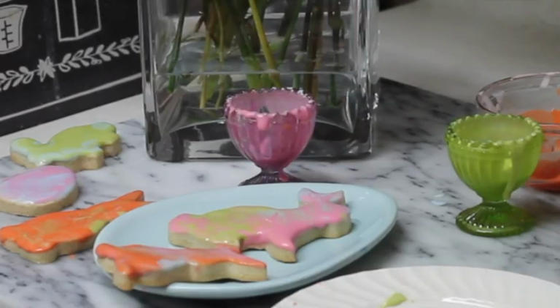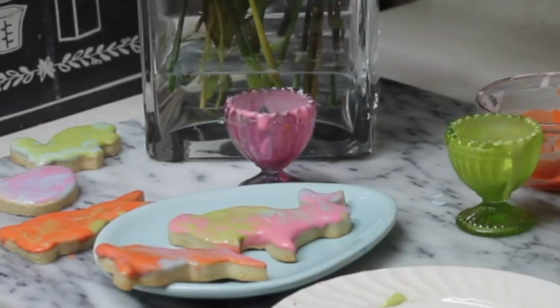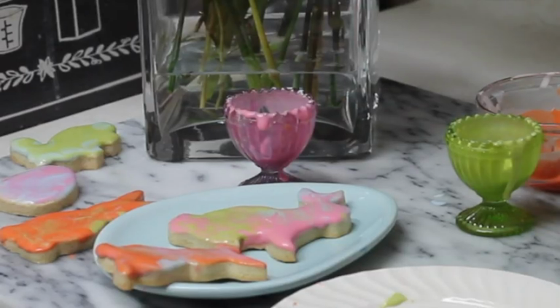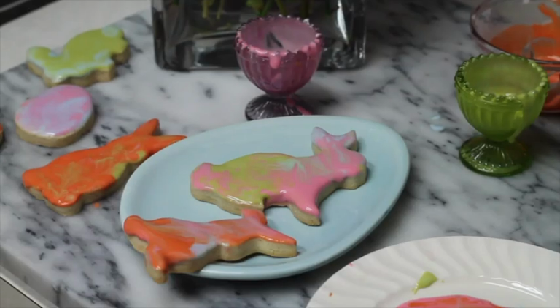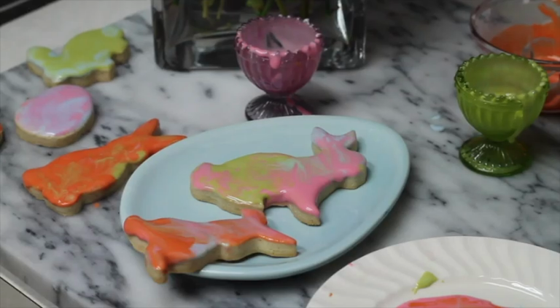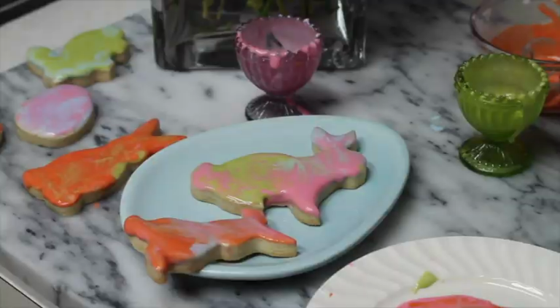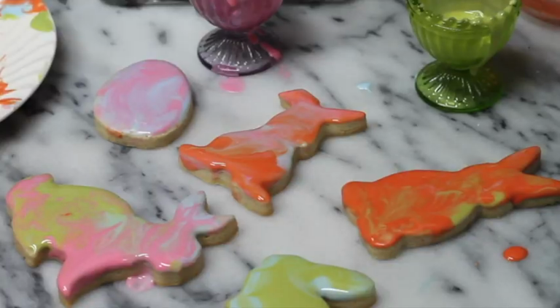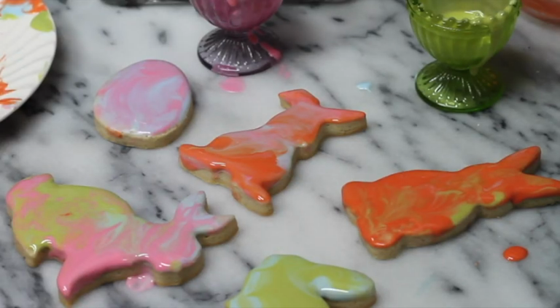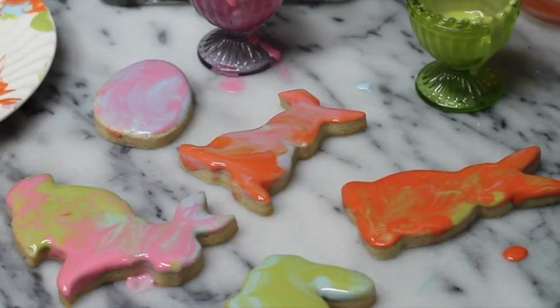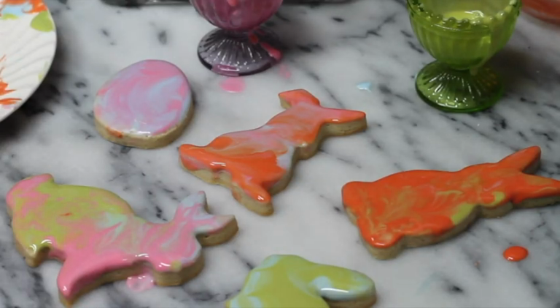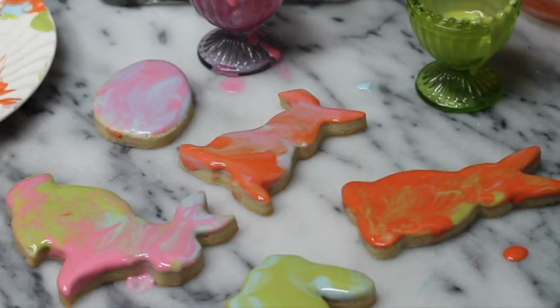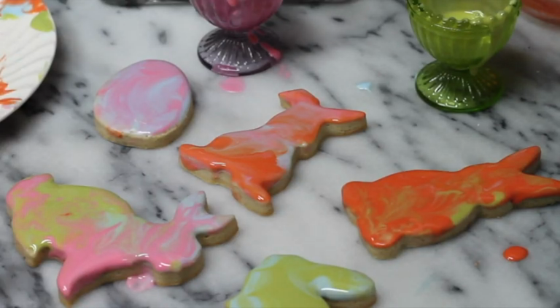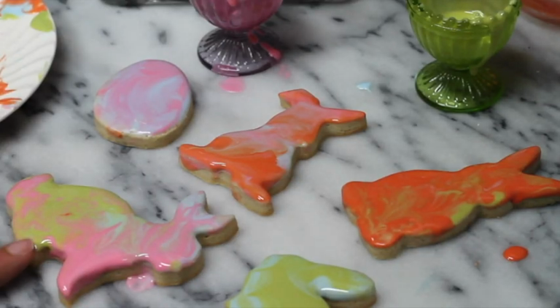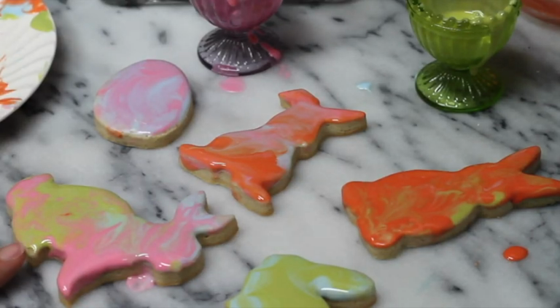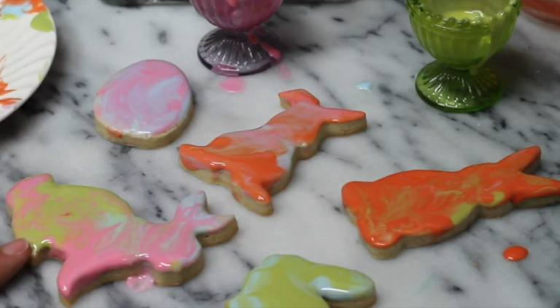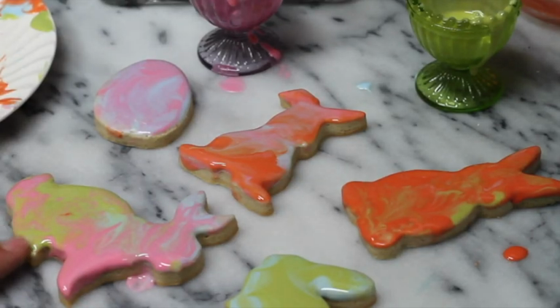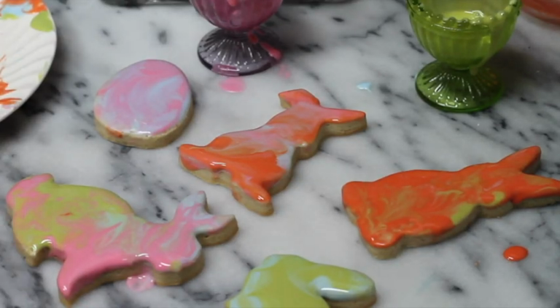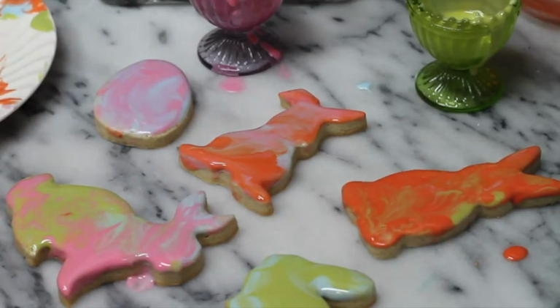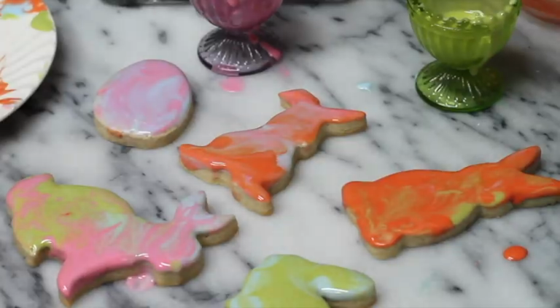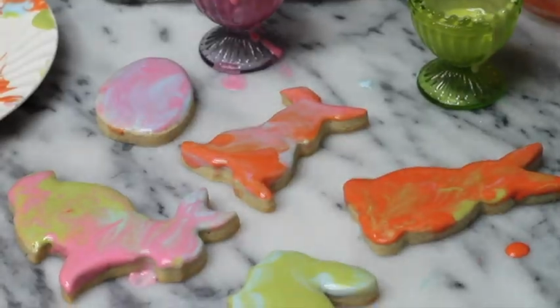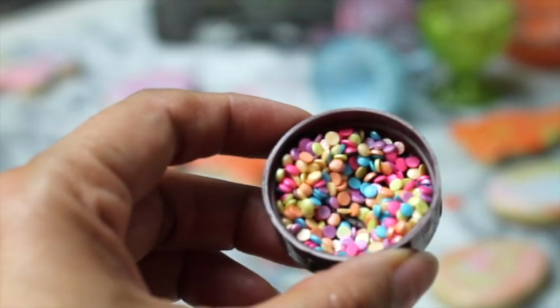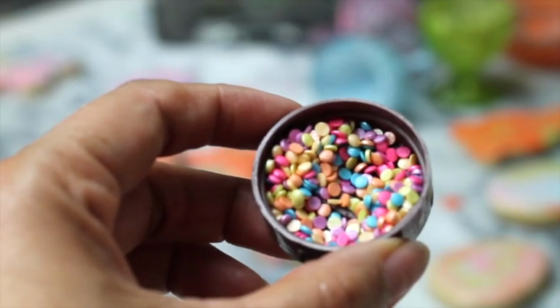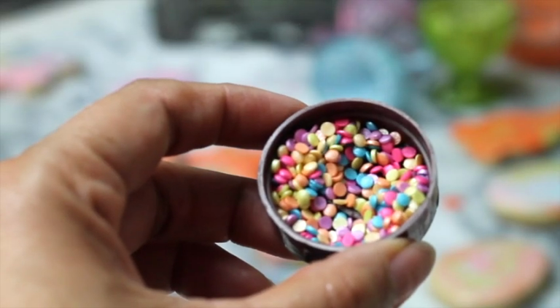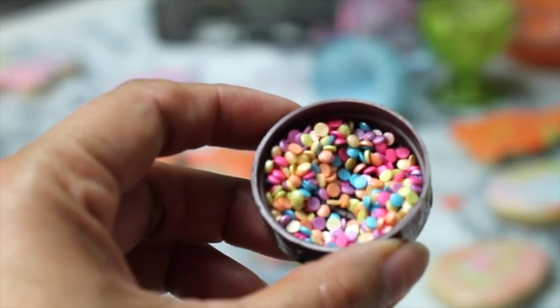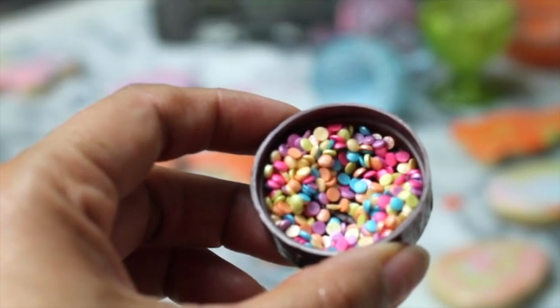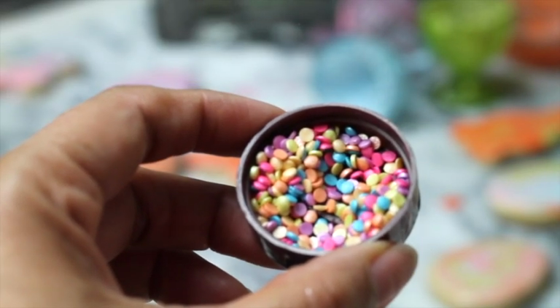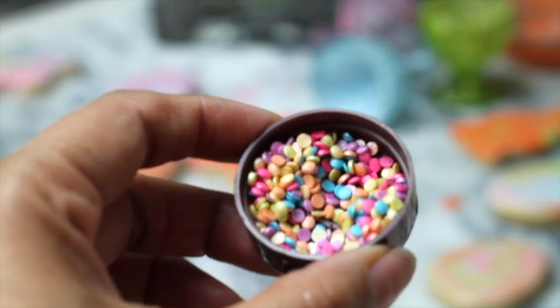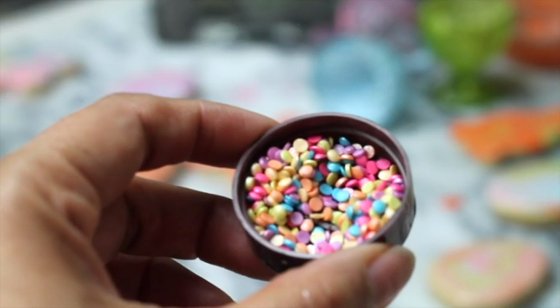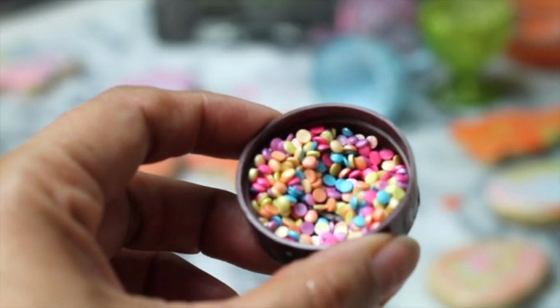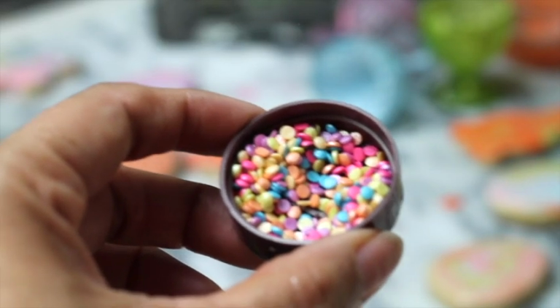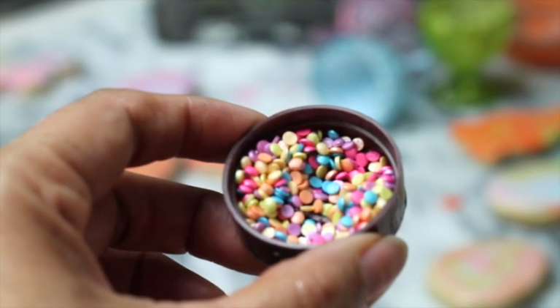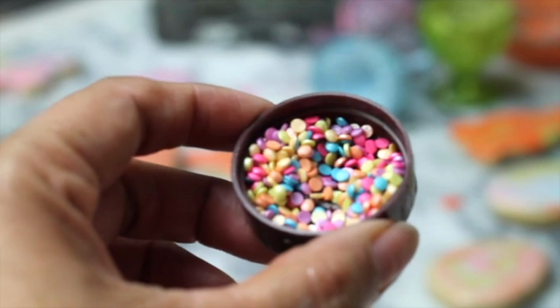Then you have to let them dry. If you want to add sprinkles, you have to add them before the cookie is completely dry.